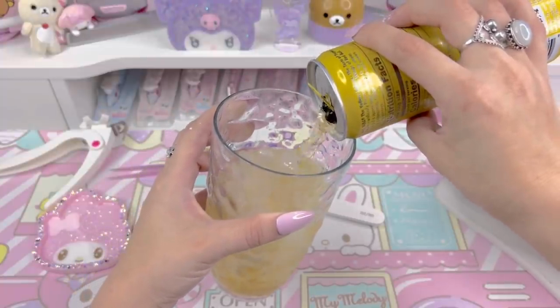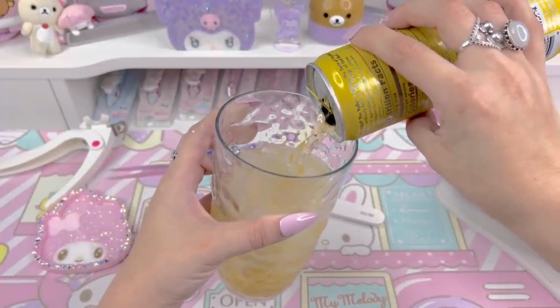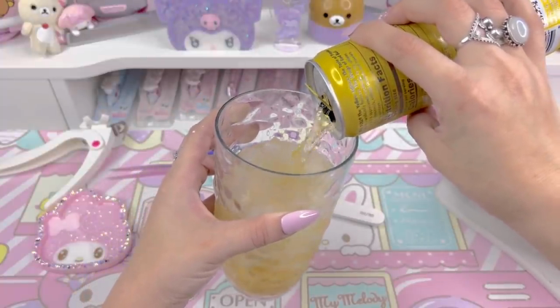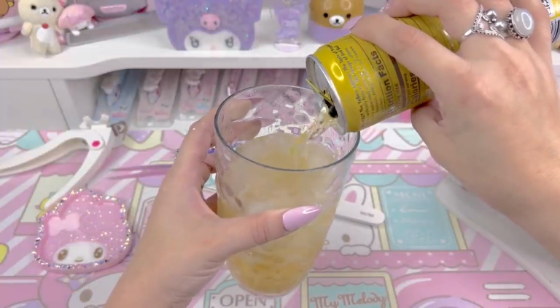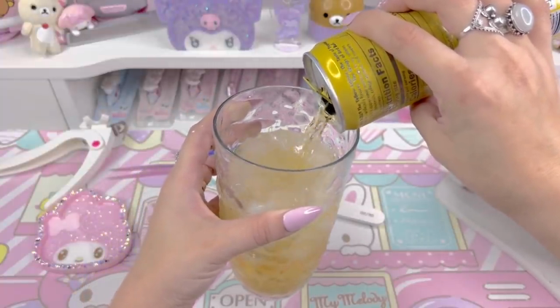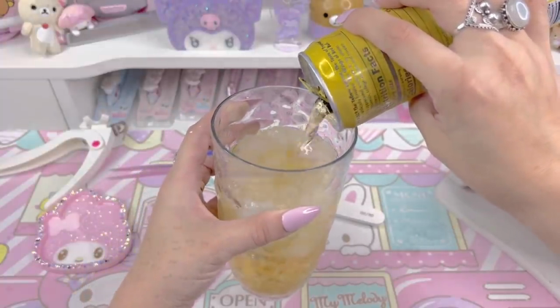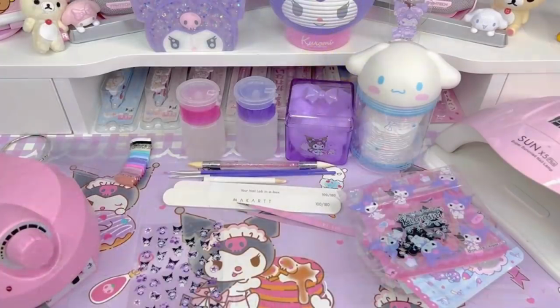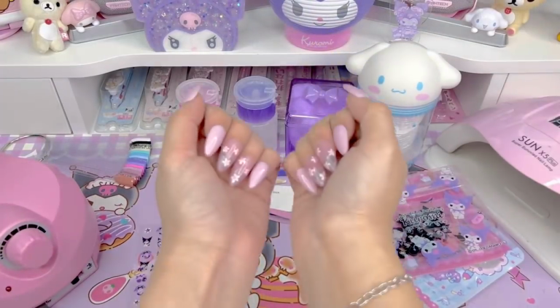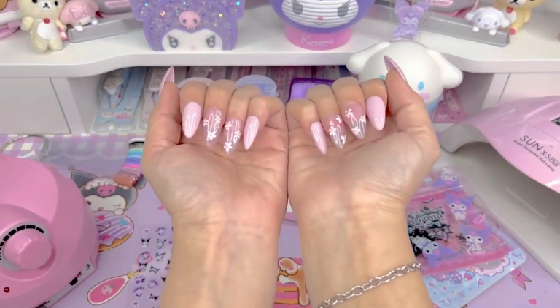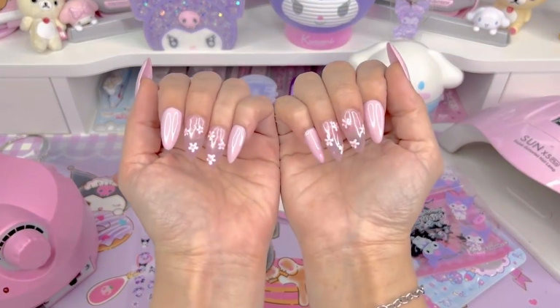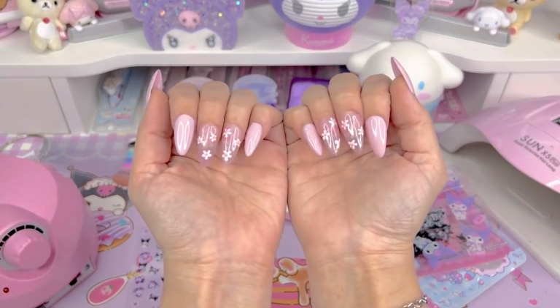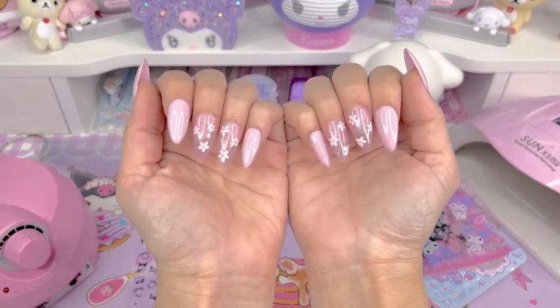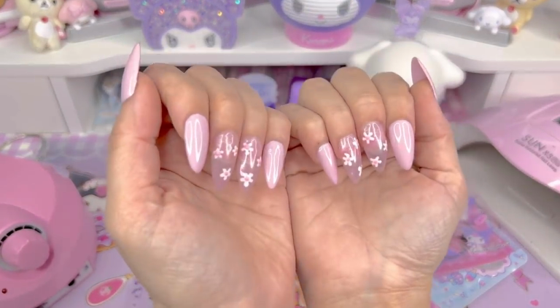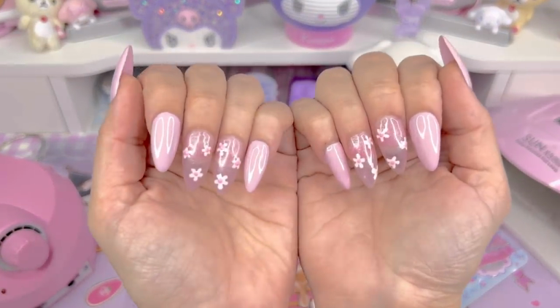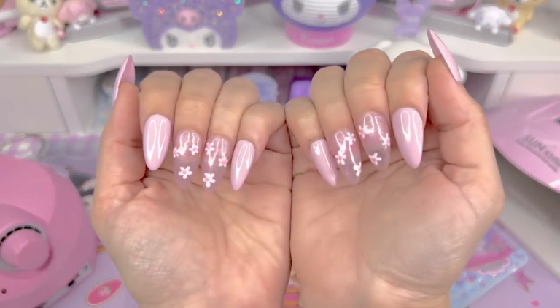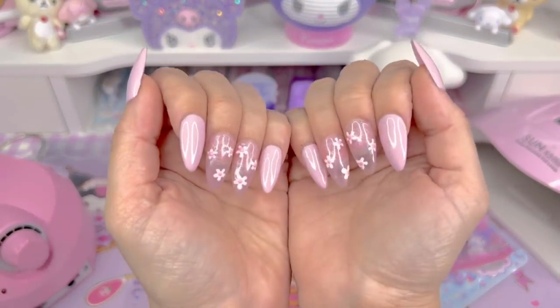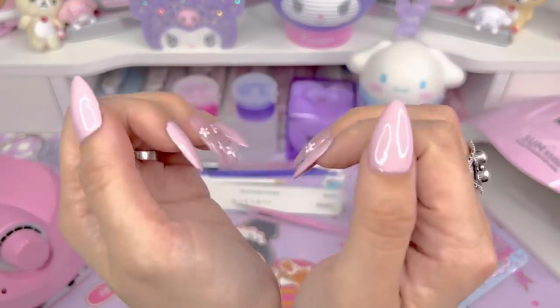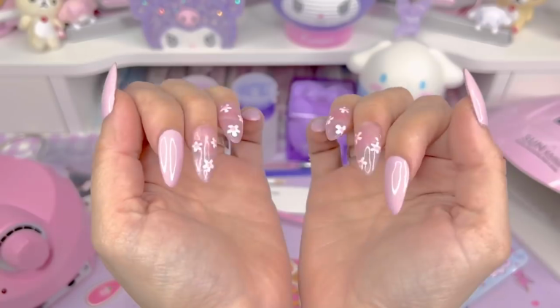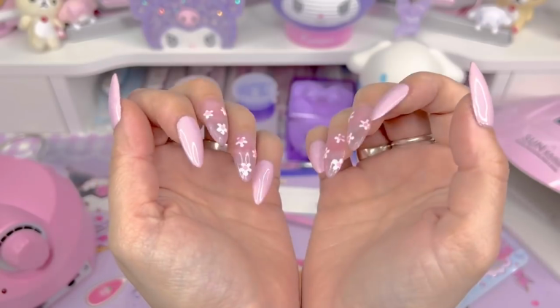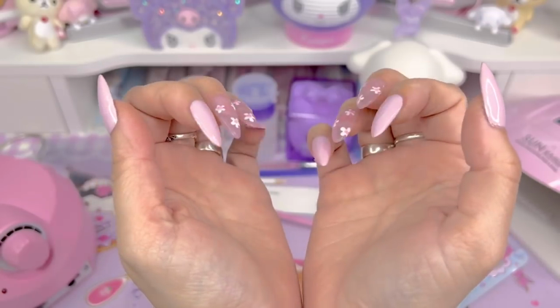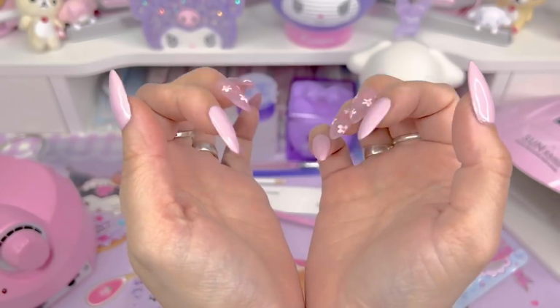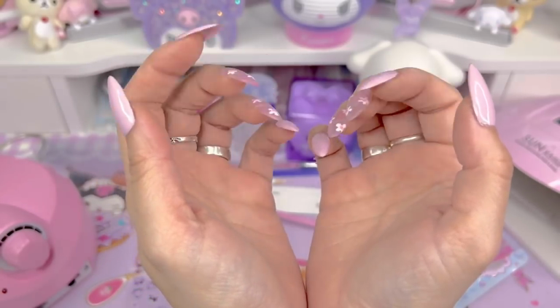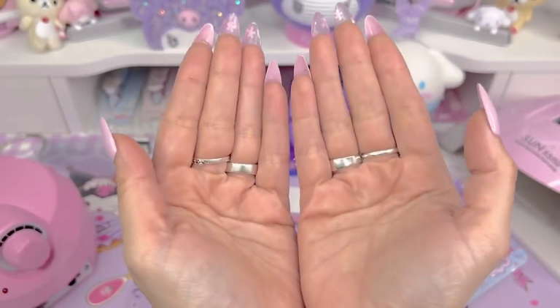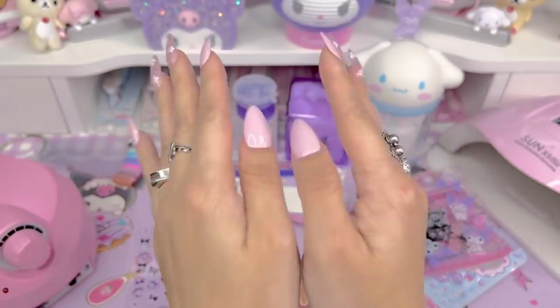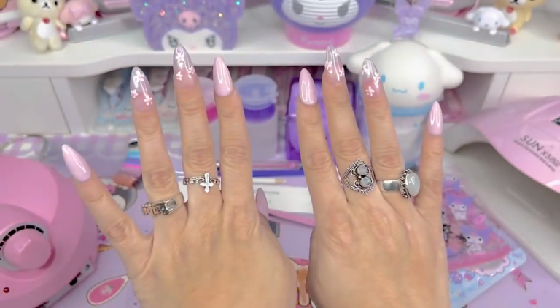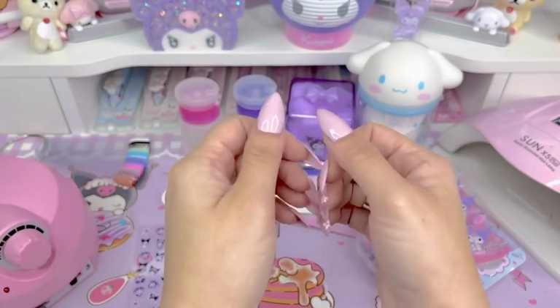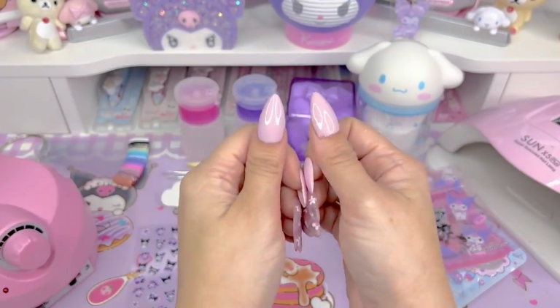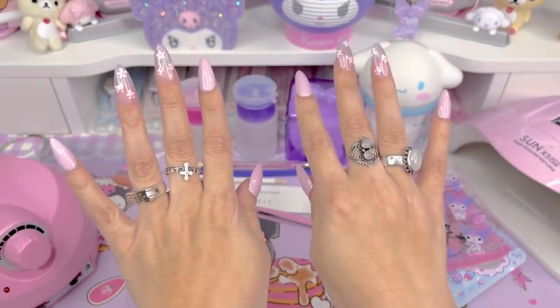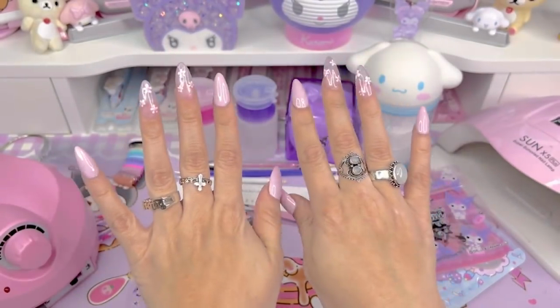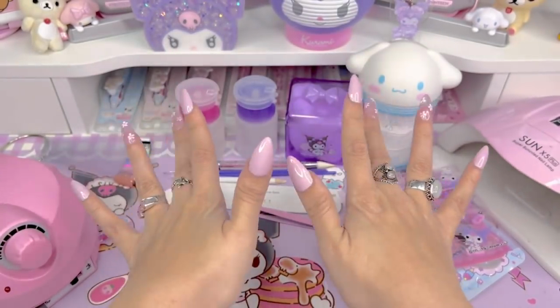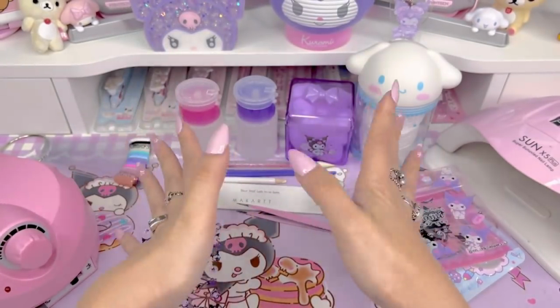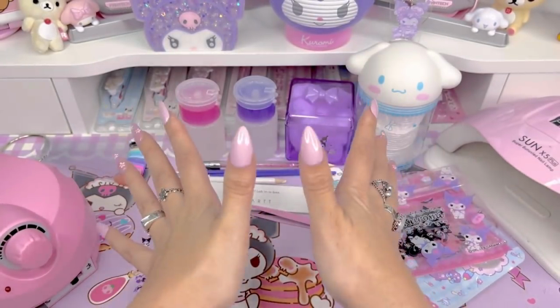First thing we're going to have to do is remove the color and the design that I have on right now. It's this pink design with like daisies painted on it and I did upload a YouTube tutorial on how I did these nails. So if you want to check that out, go ahead, I will try to link it for you guys.